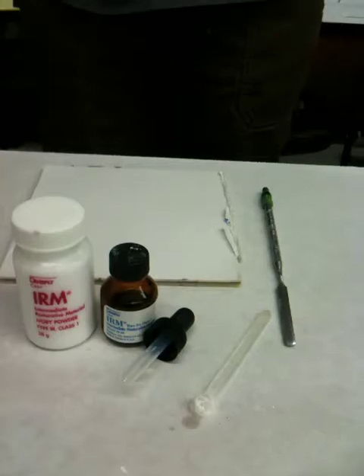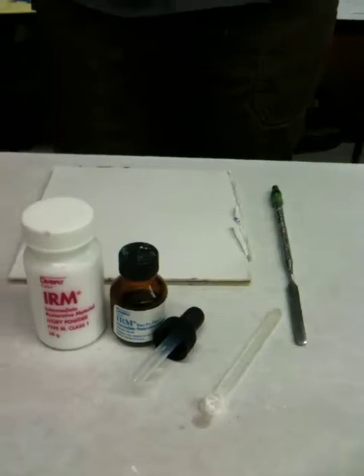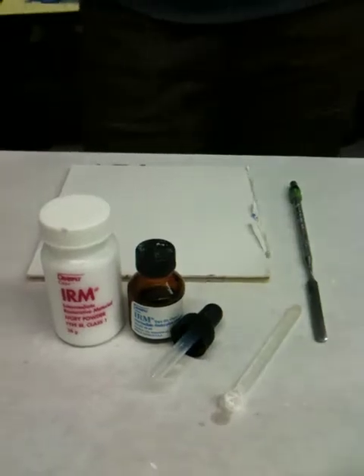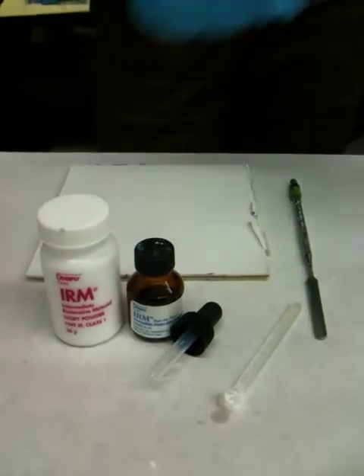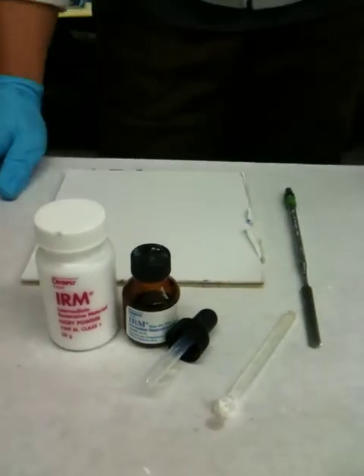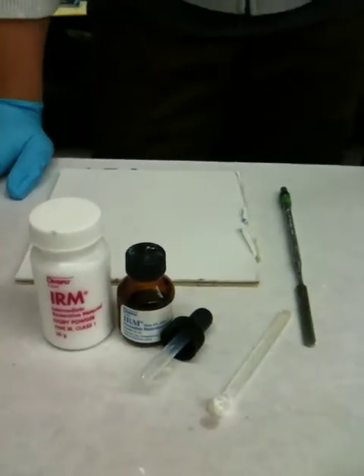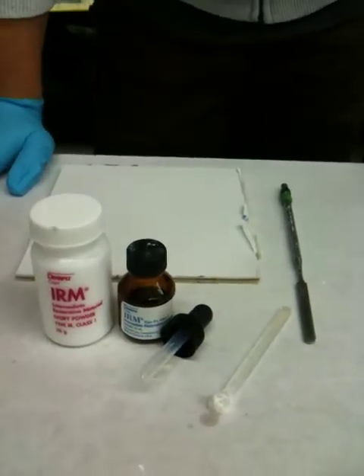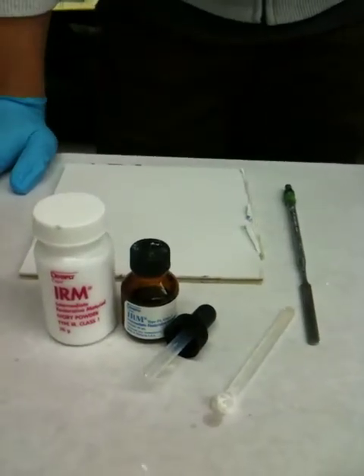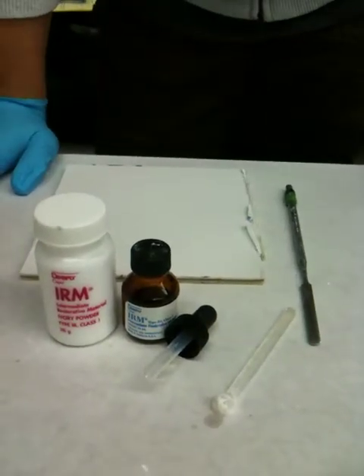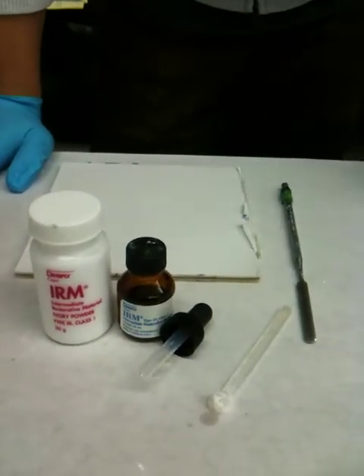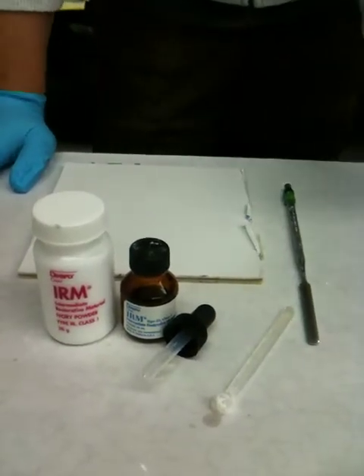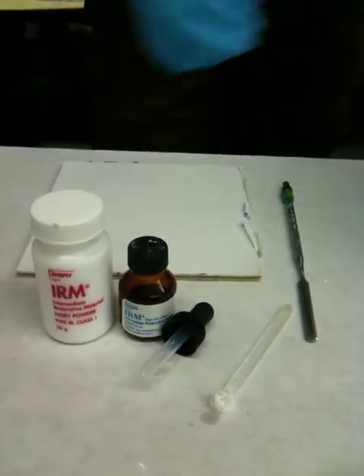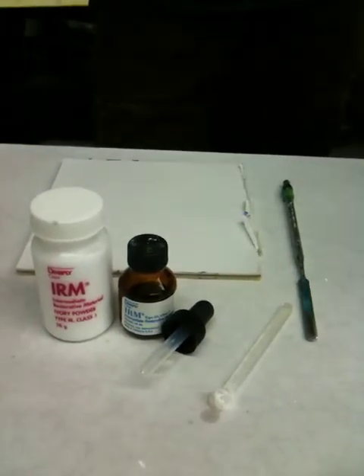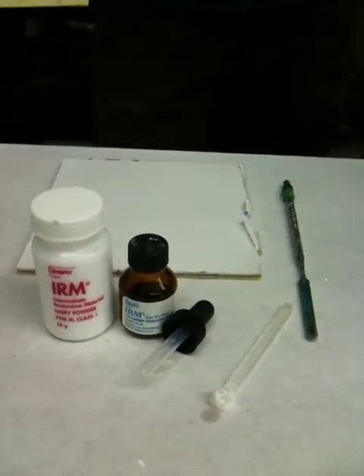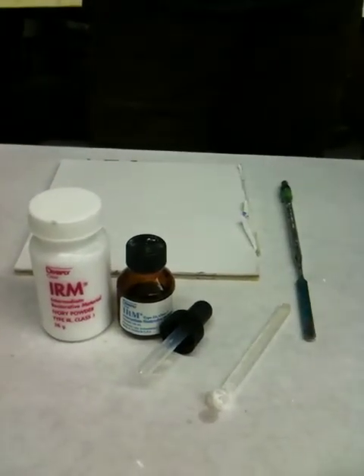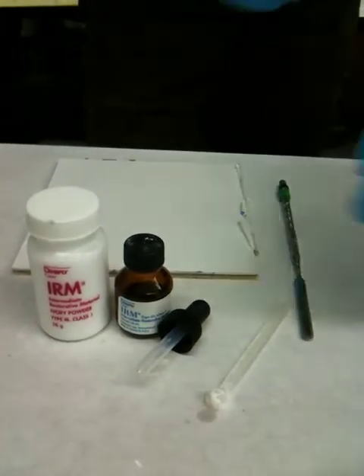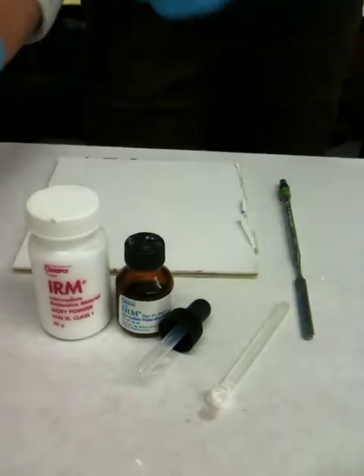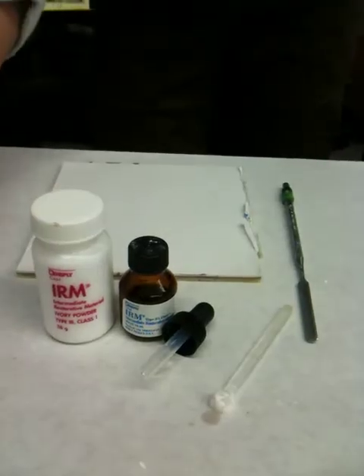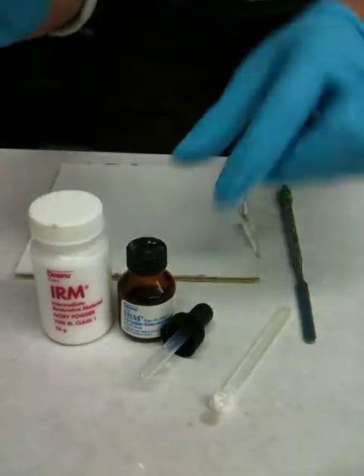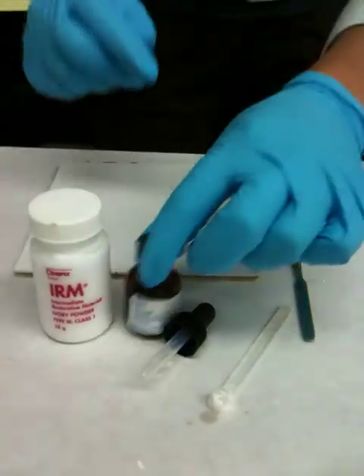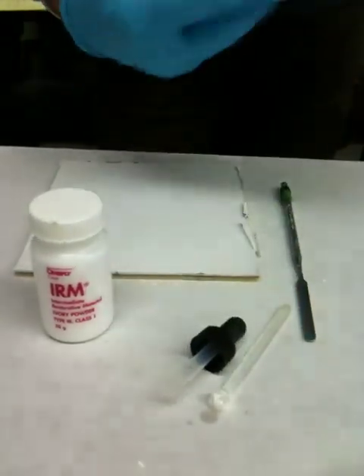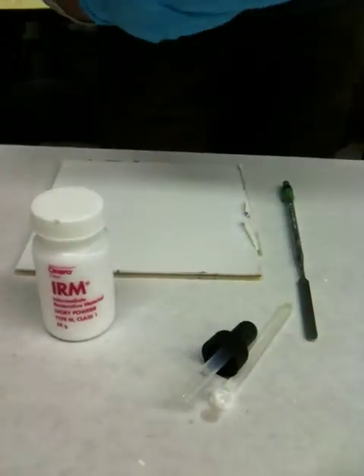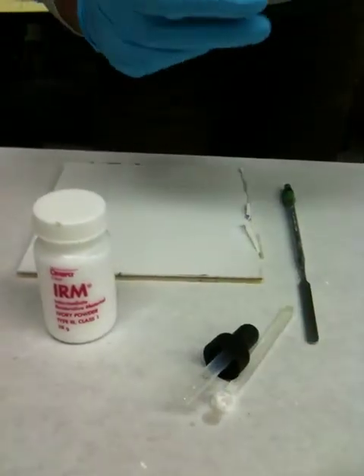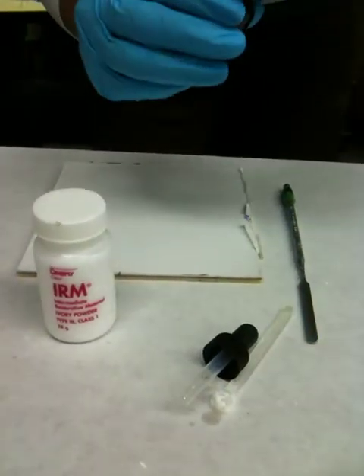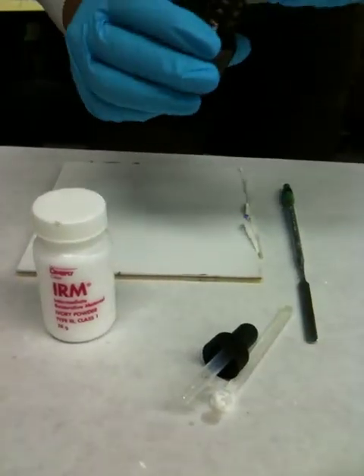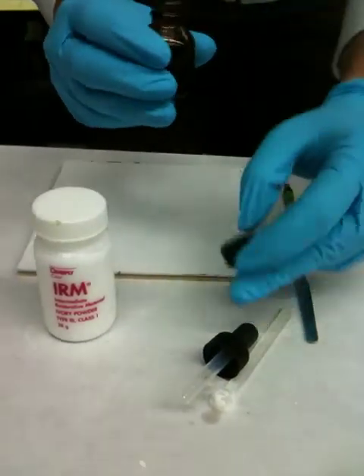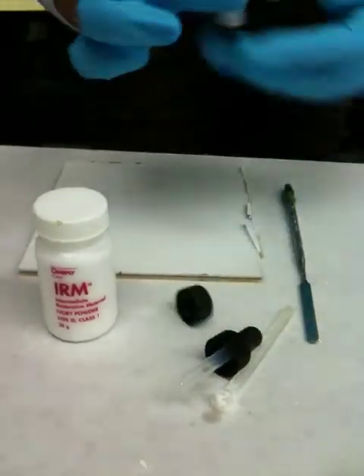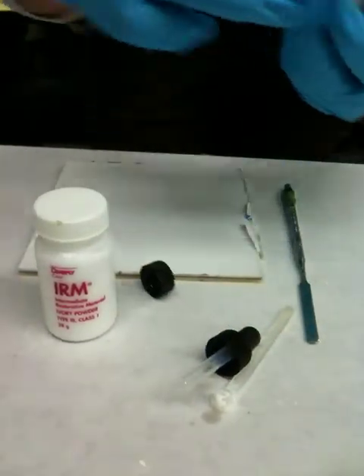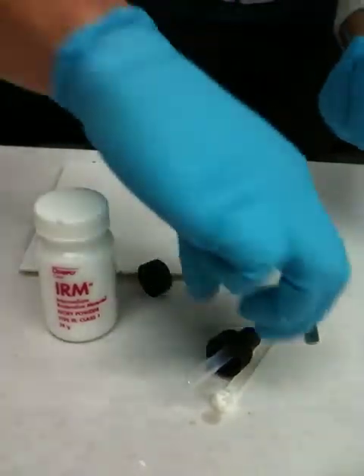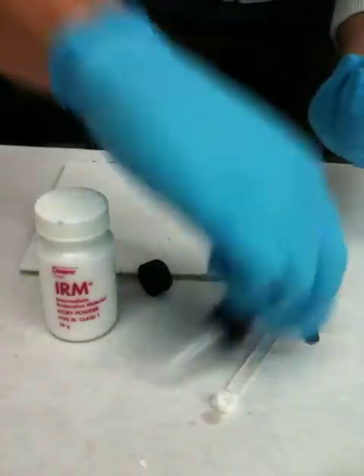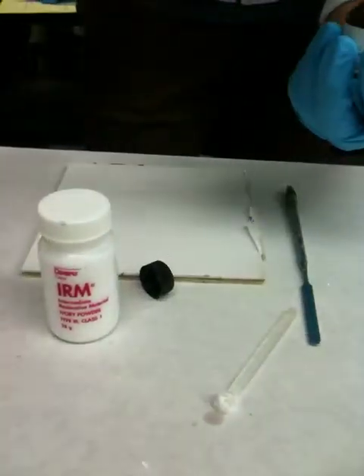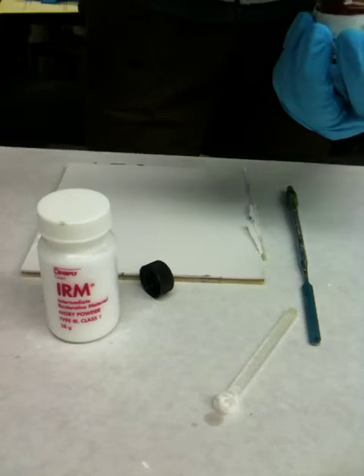All right, in mixing zinc oxide IRM as a temporary cement, you're going to dispense three to five drops of the liquid.